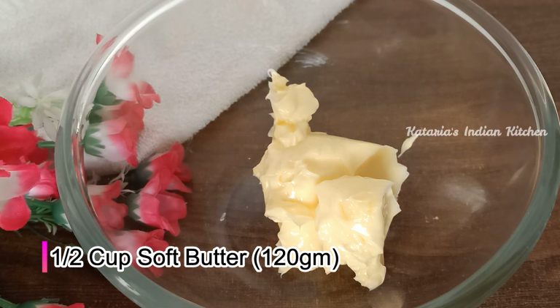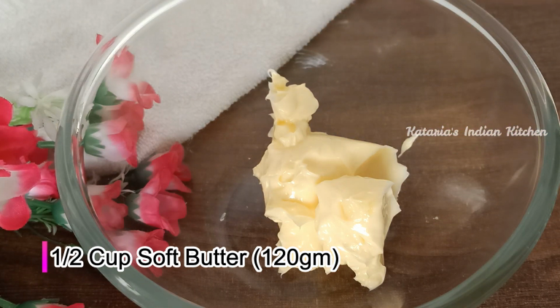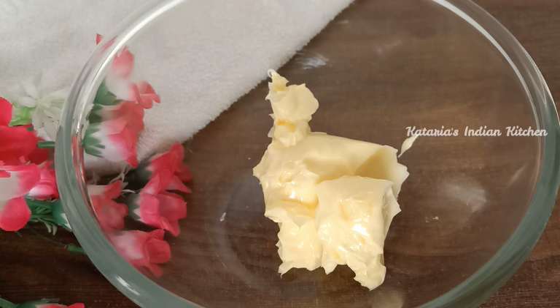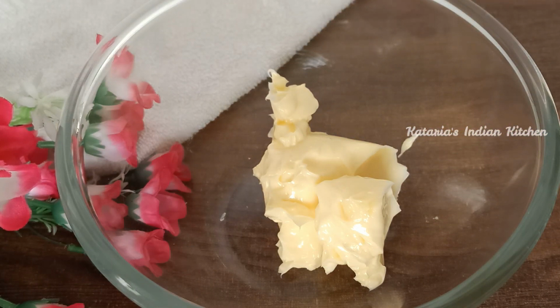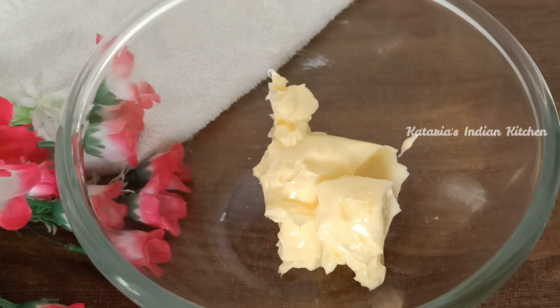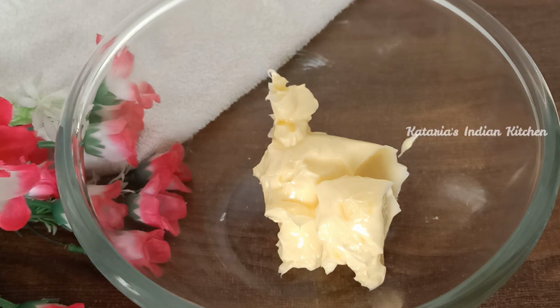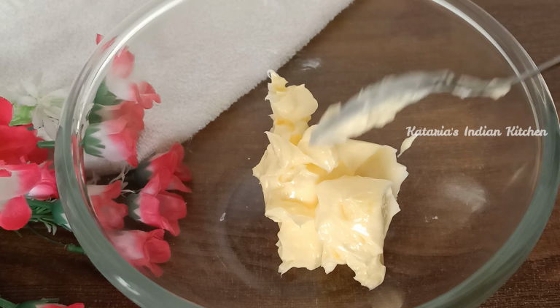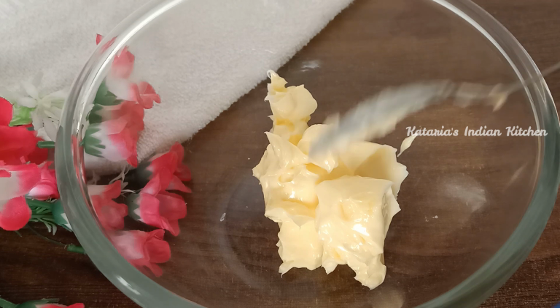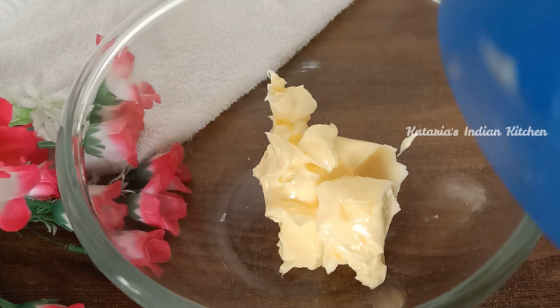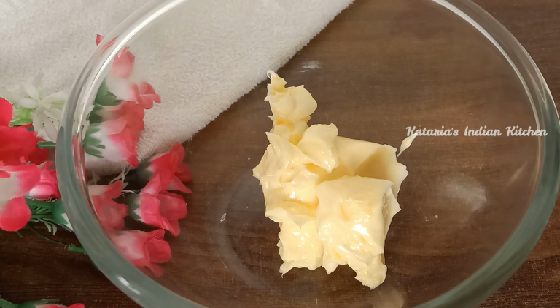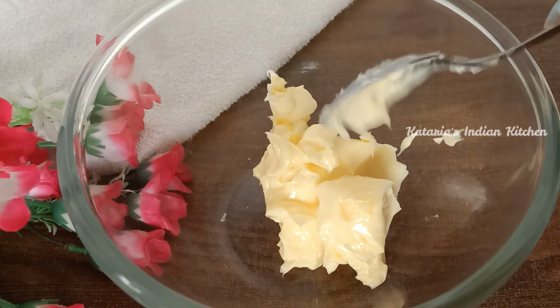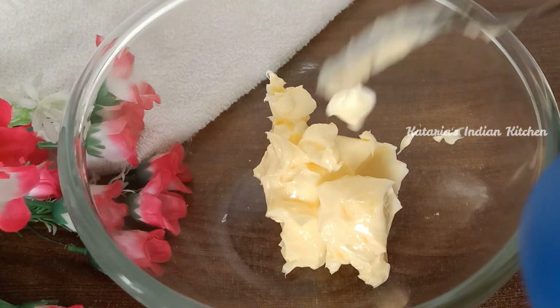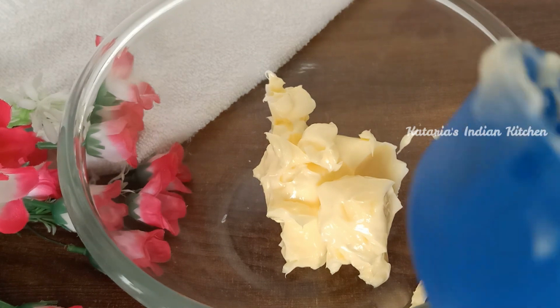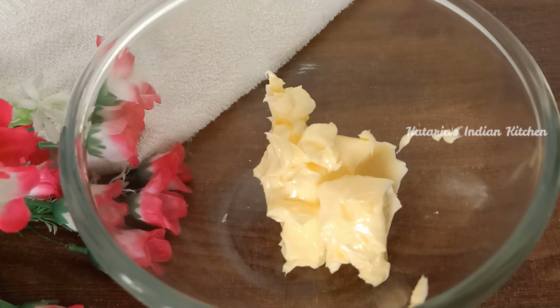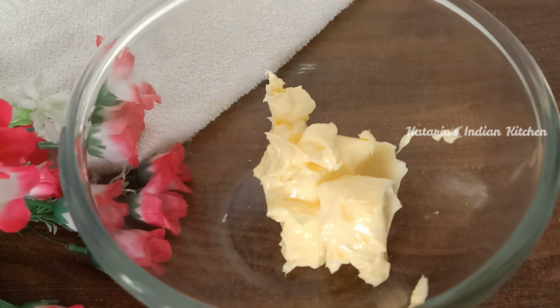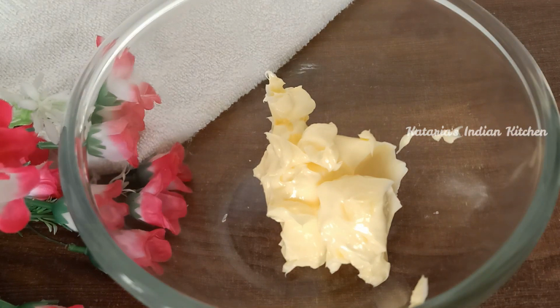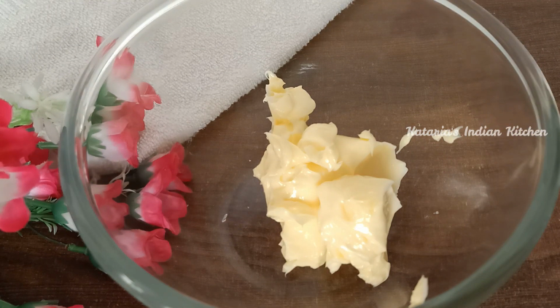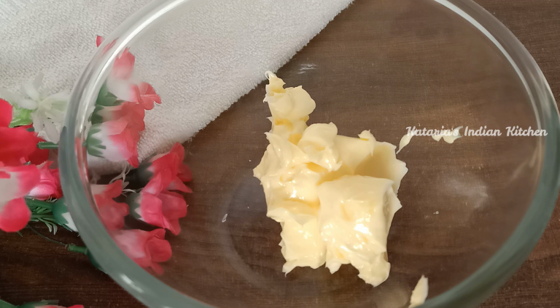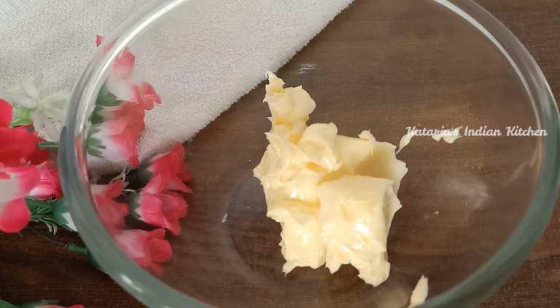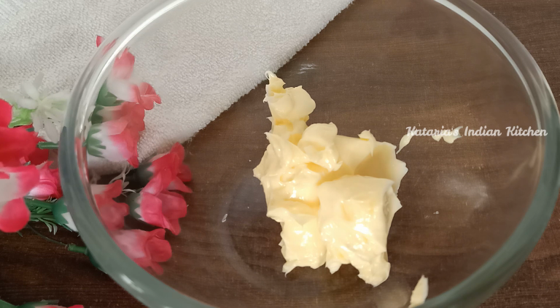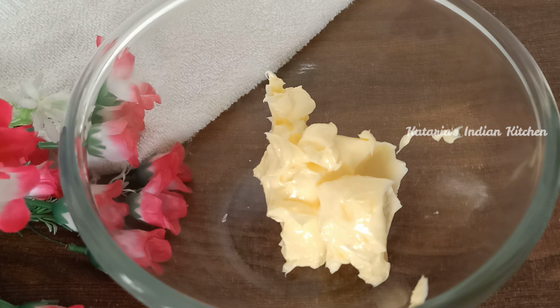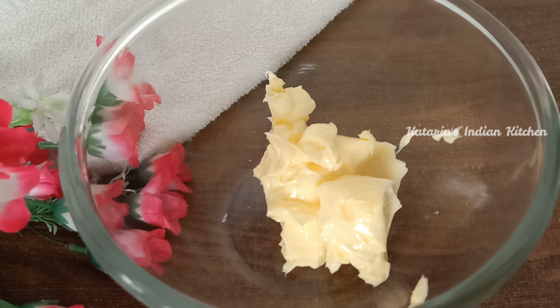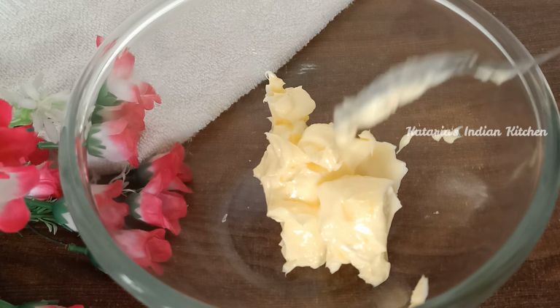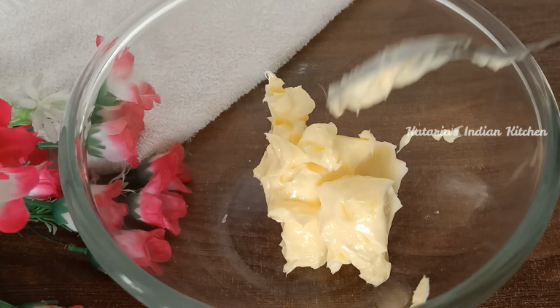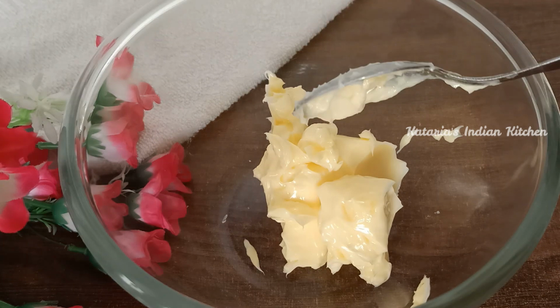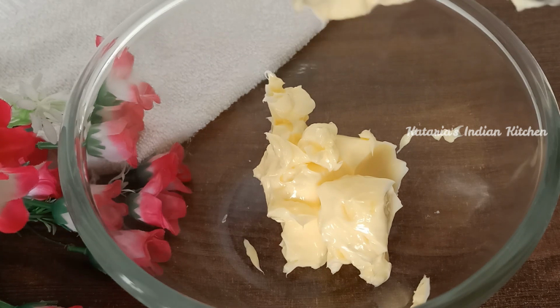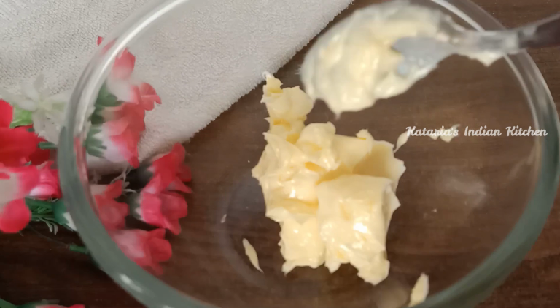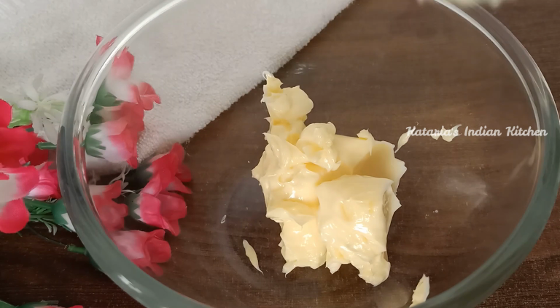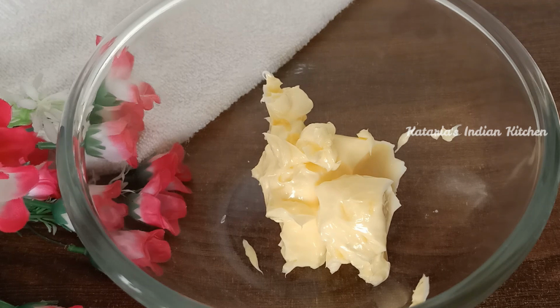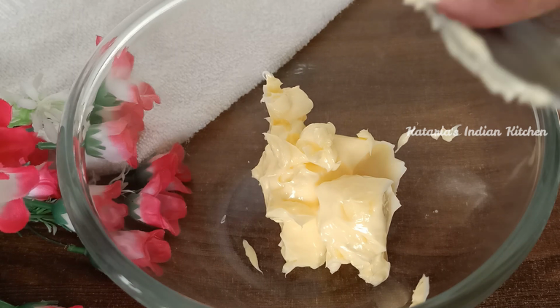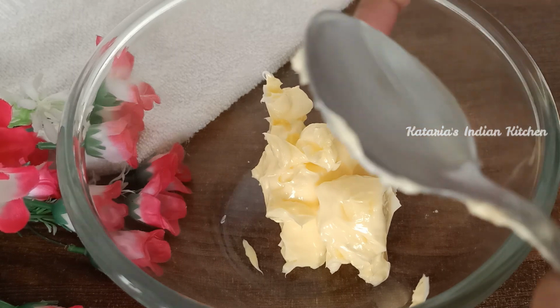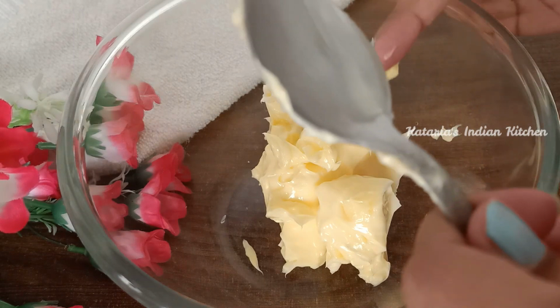The butter should be soft. You should not melt the butter, and also do not use cold butter straight from the fridge. Take it out 1-2 hours before and use soft butter.